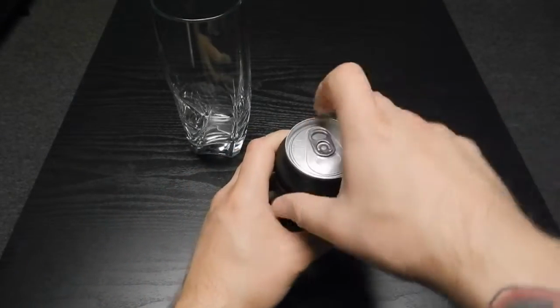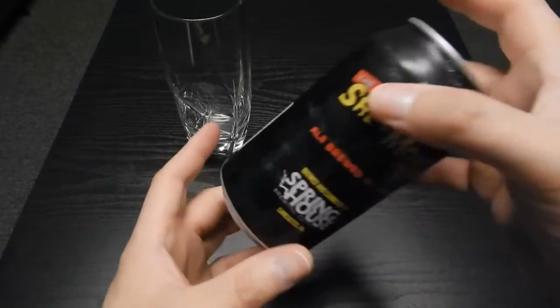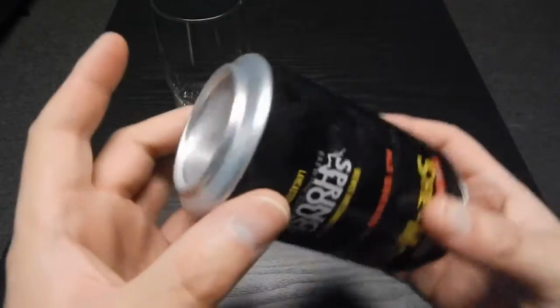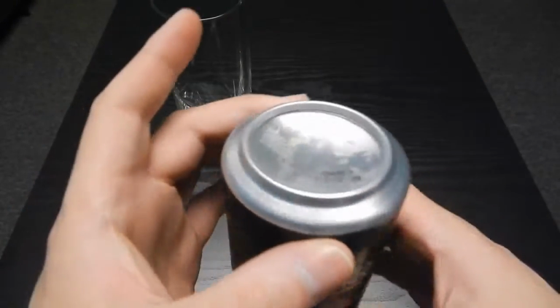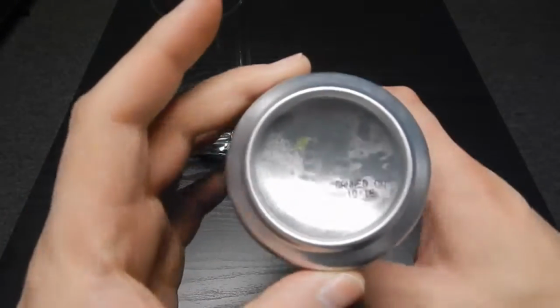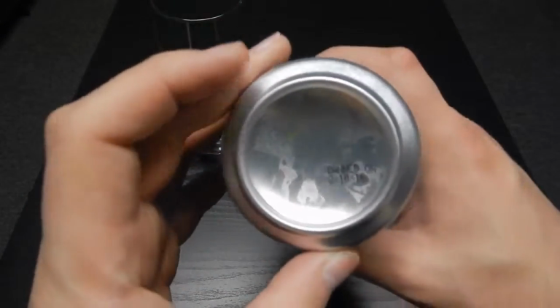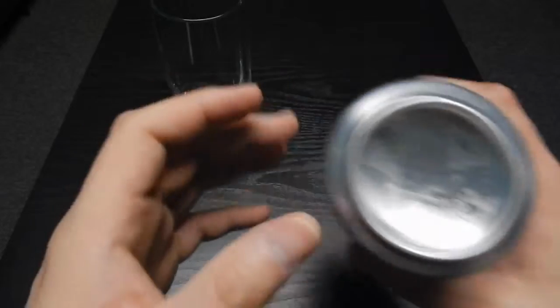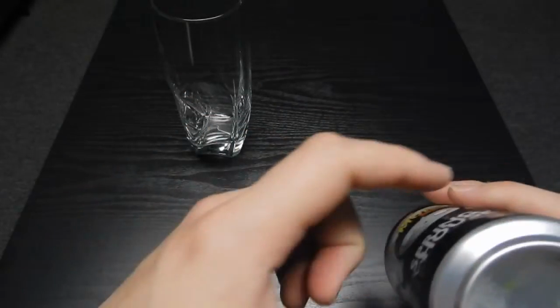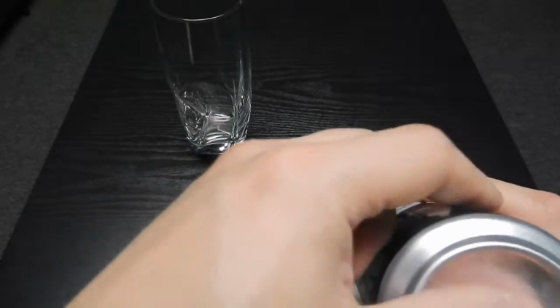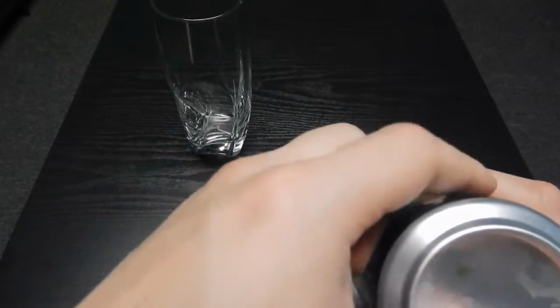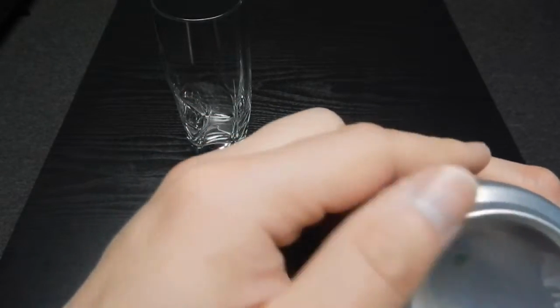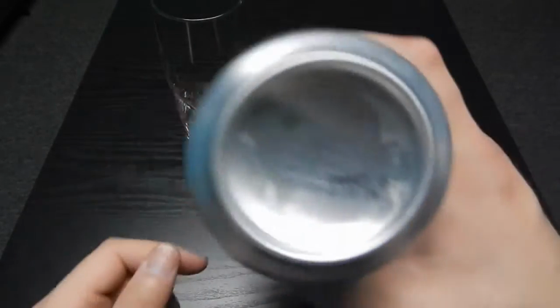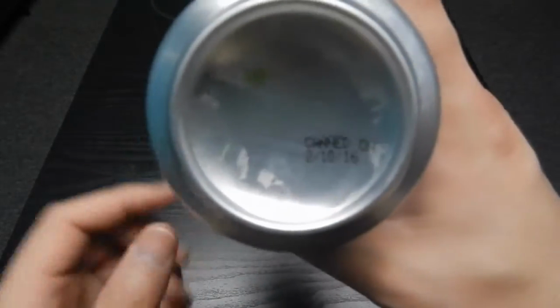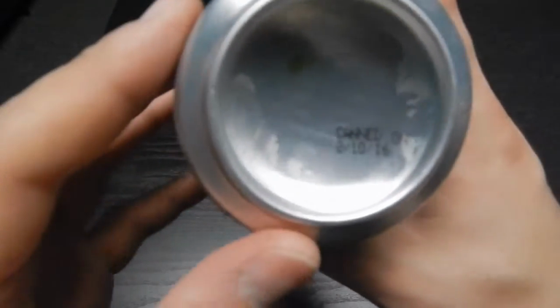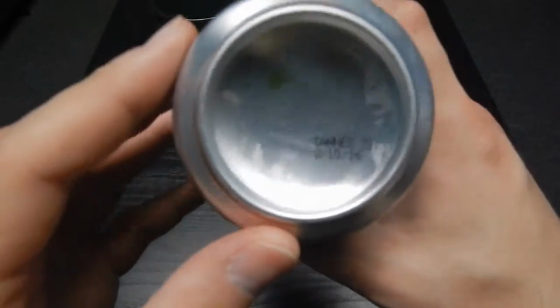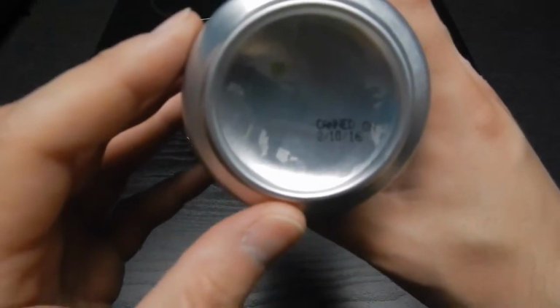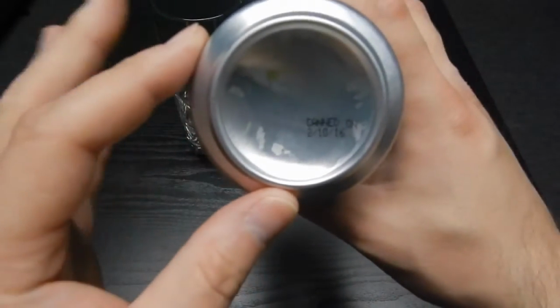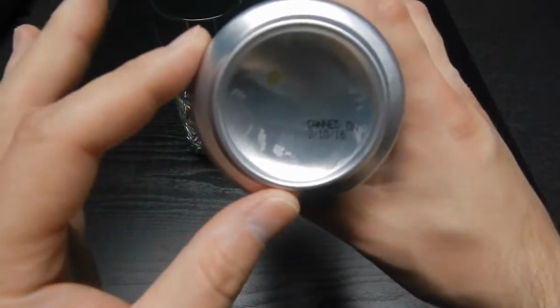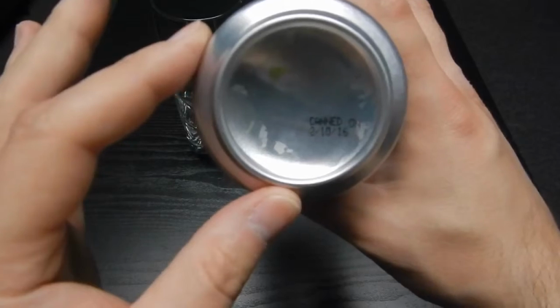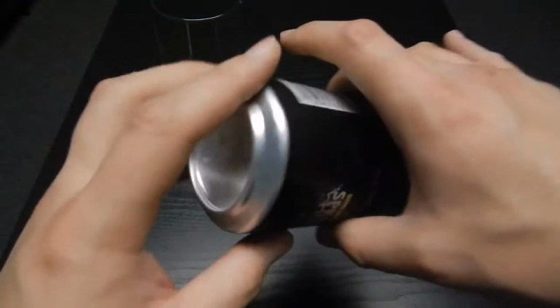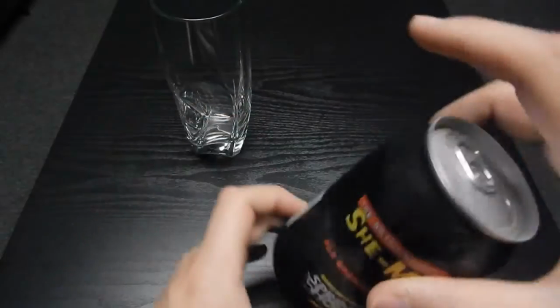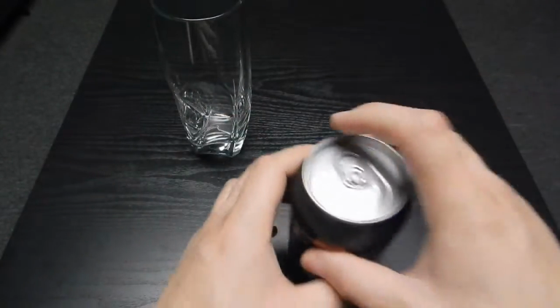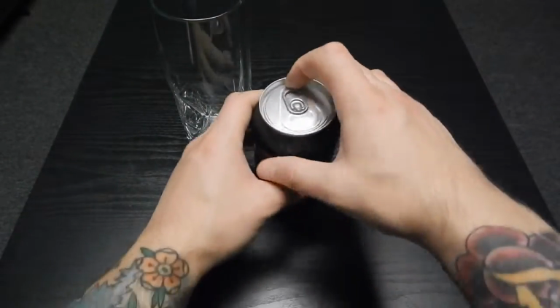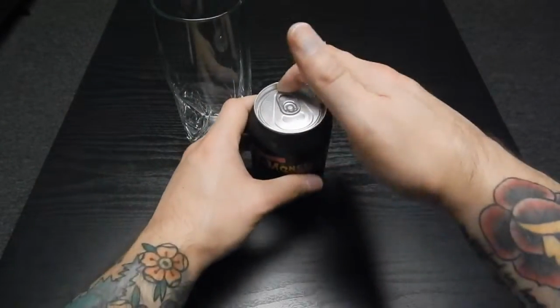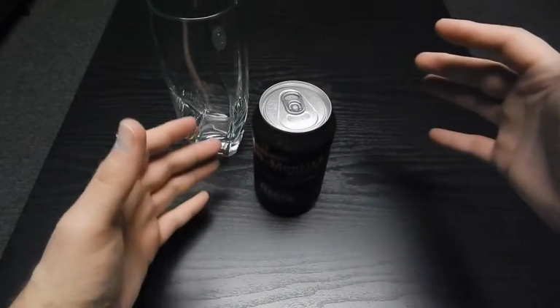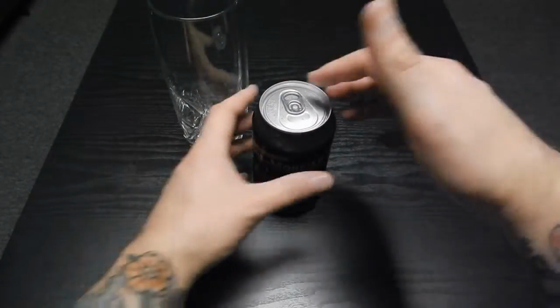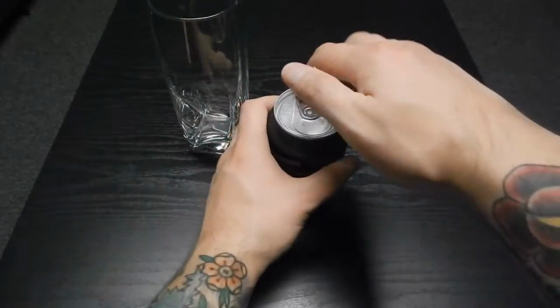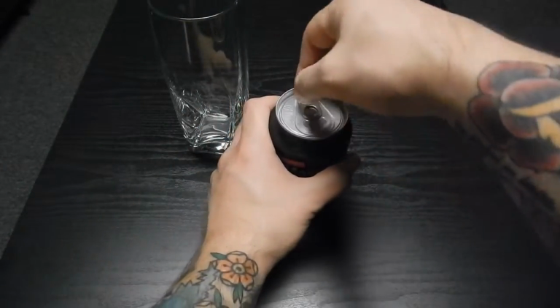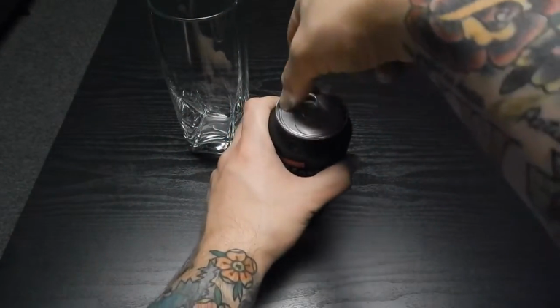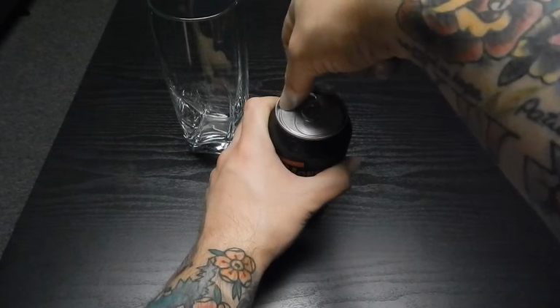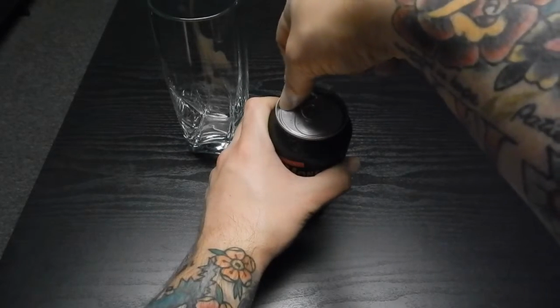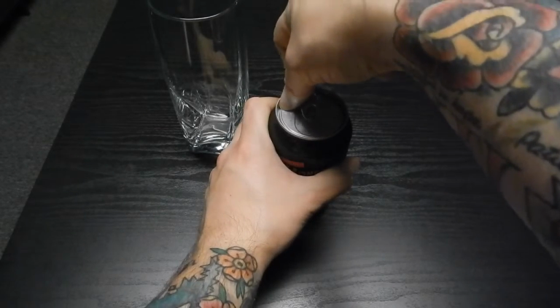Oh, and by the way, let's see when this was brewed. This was canned on — I don't know if you guys can see that — 2/10/16. So this is fresh. That's how we like our beers: fresh. So let's crack this bad boy open.